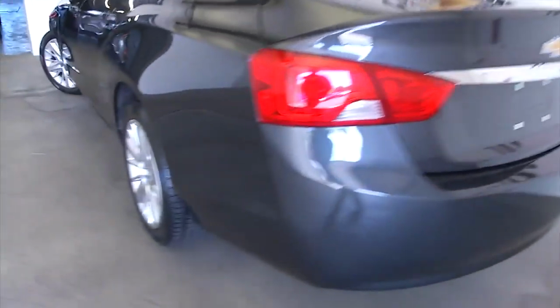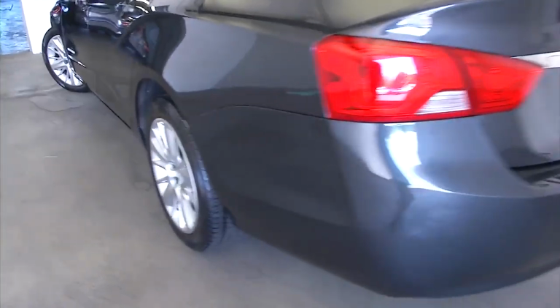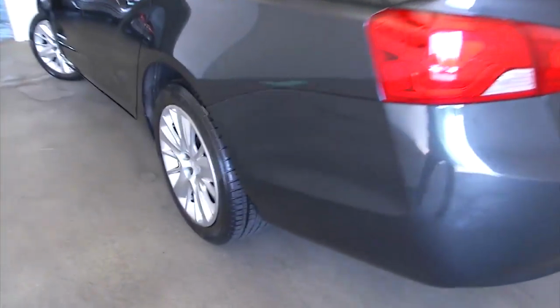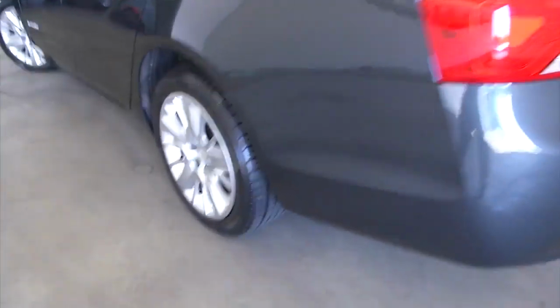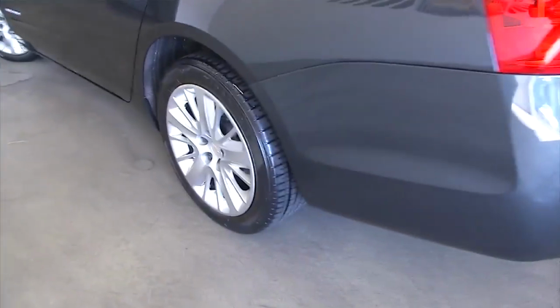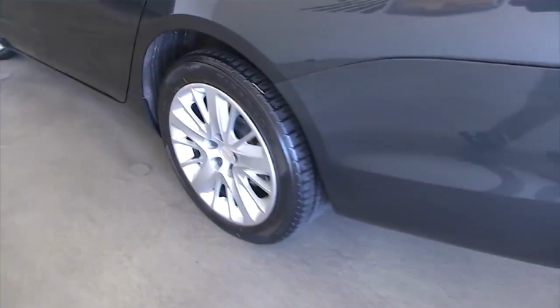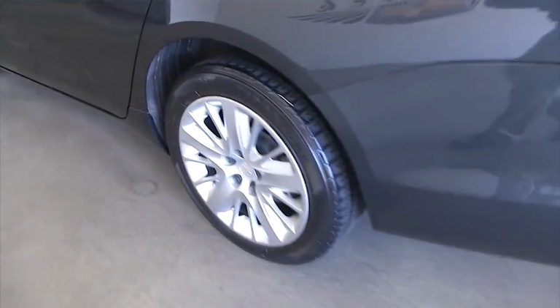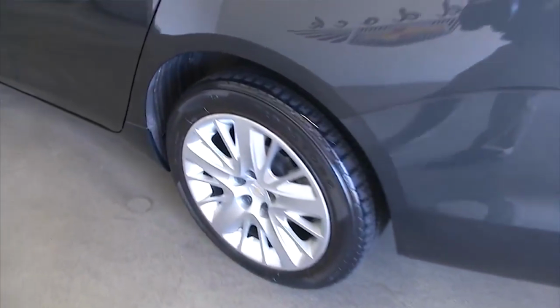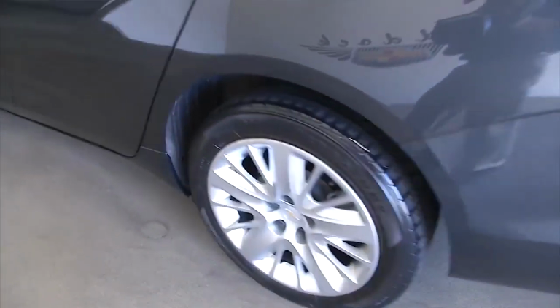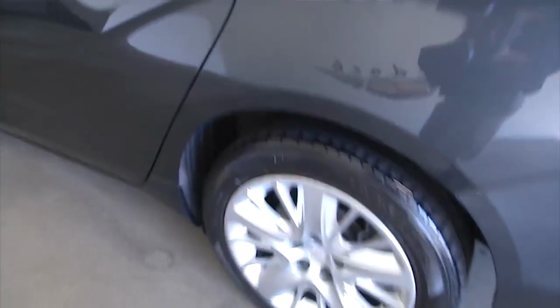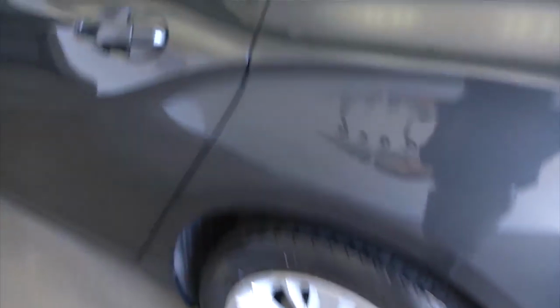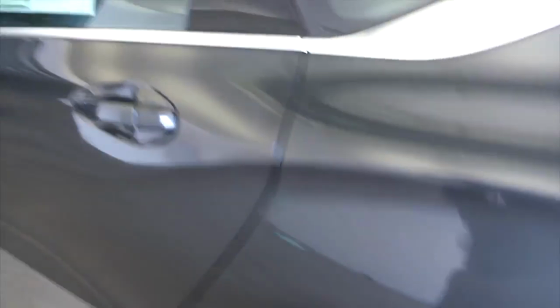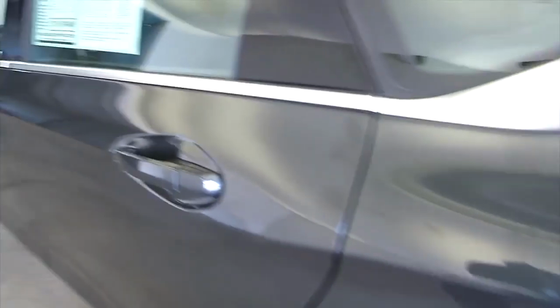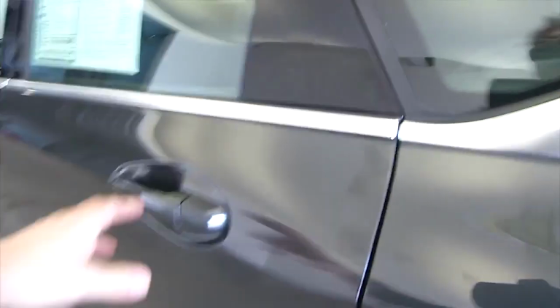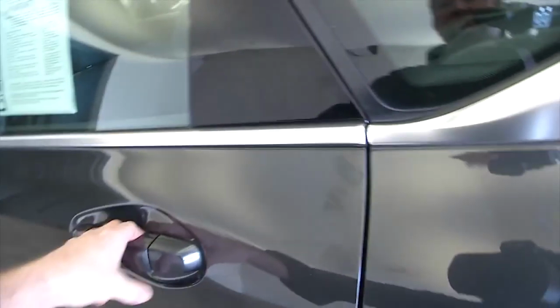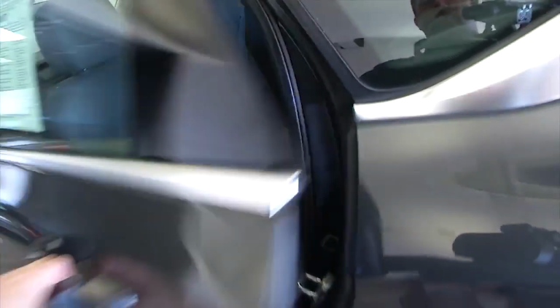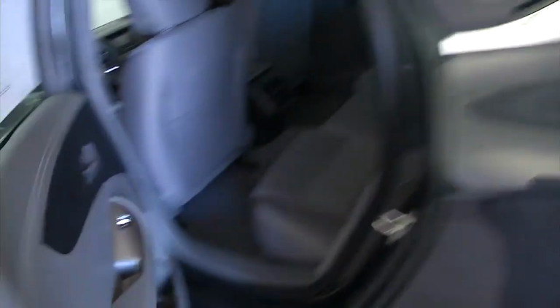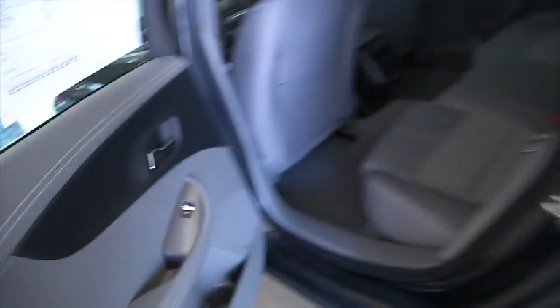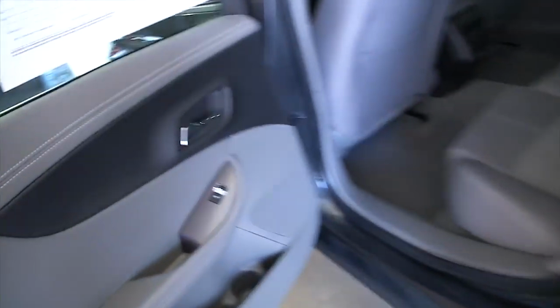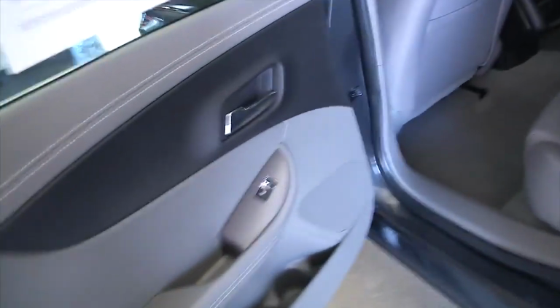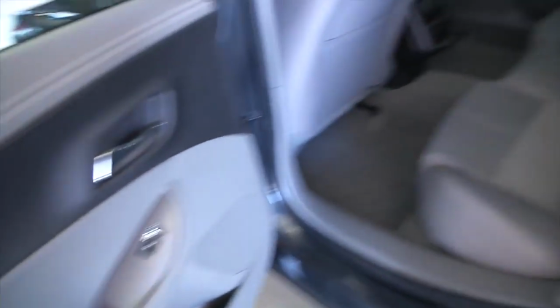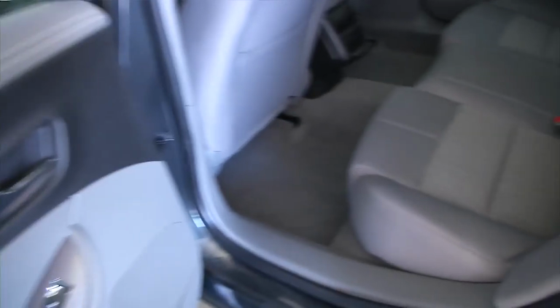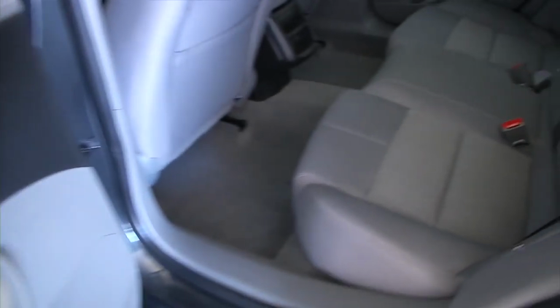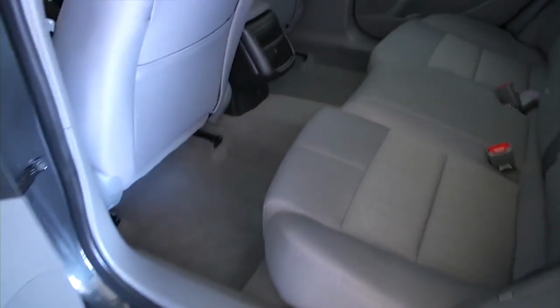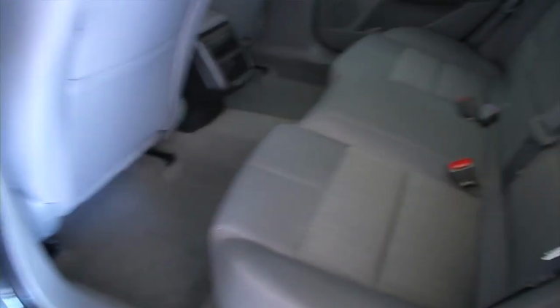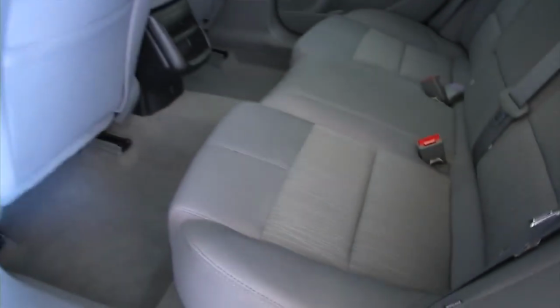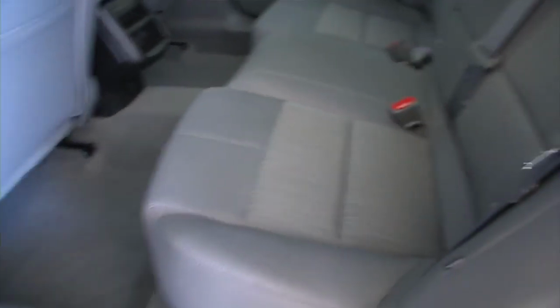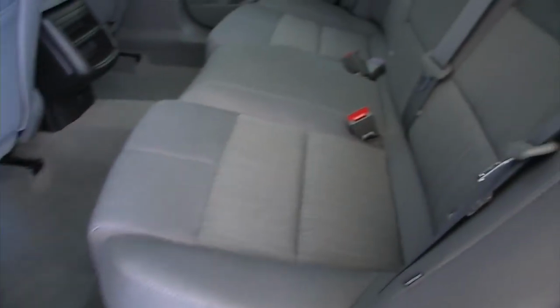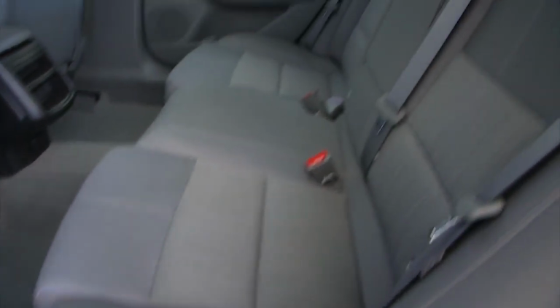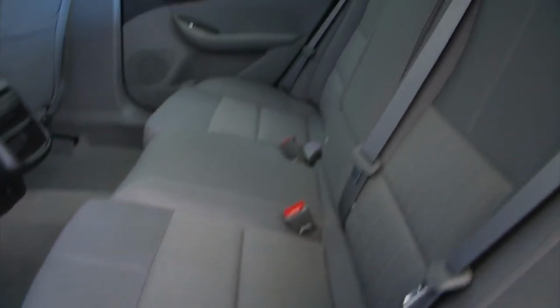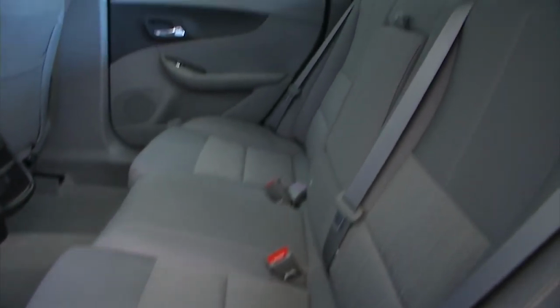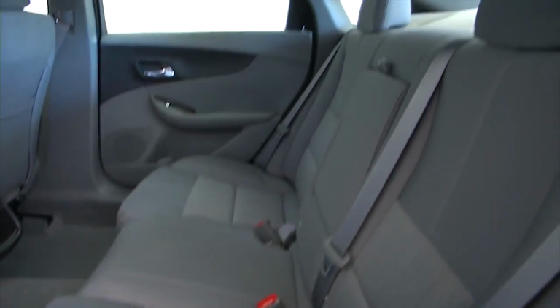Working our way forward, aluminum alloy wheels. Let's check out the back seat — nice gray cloth interior.